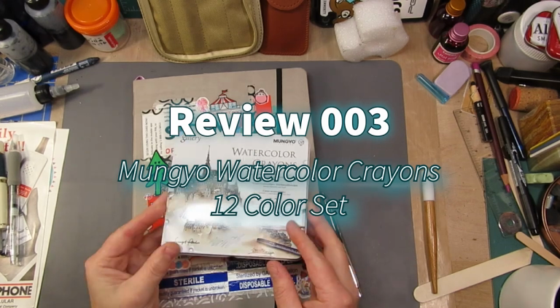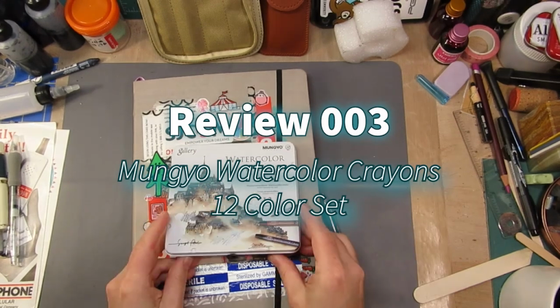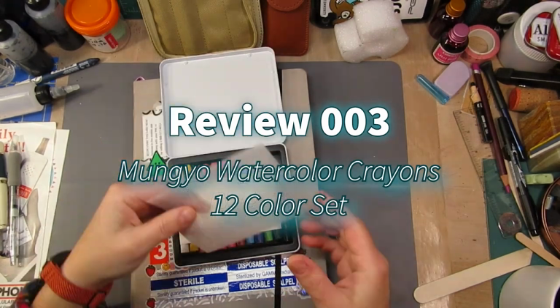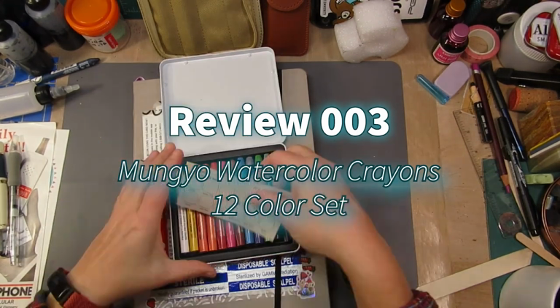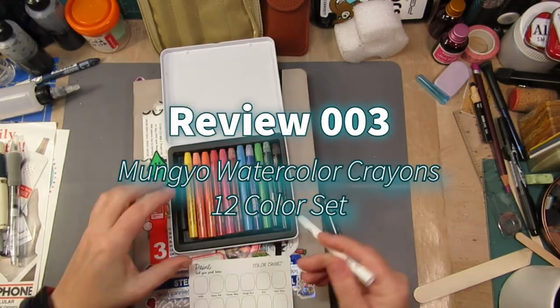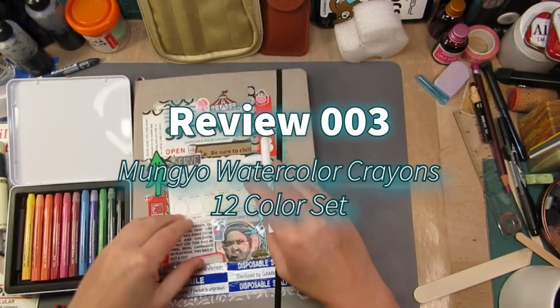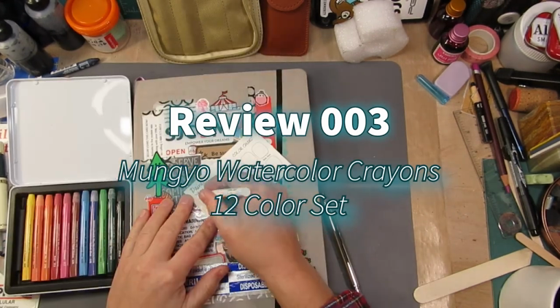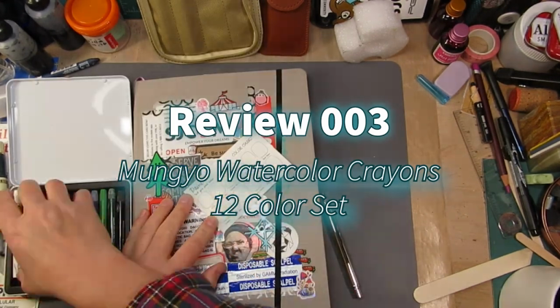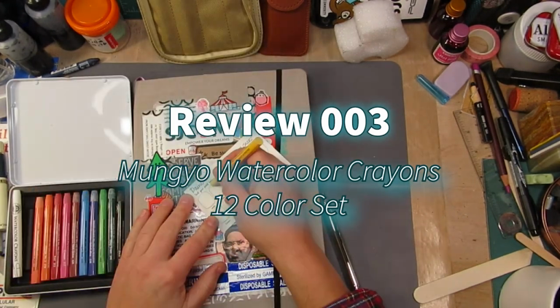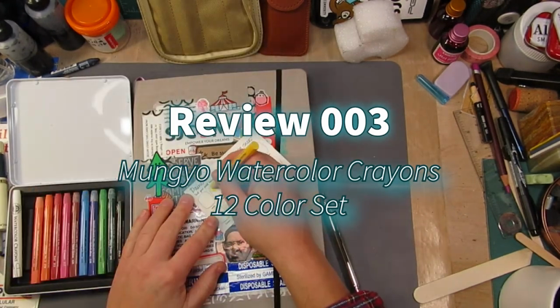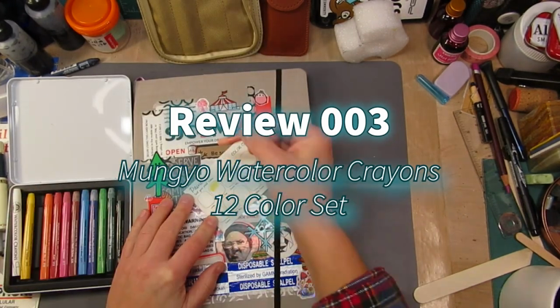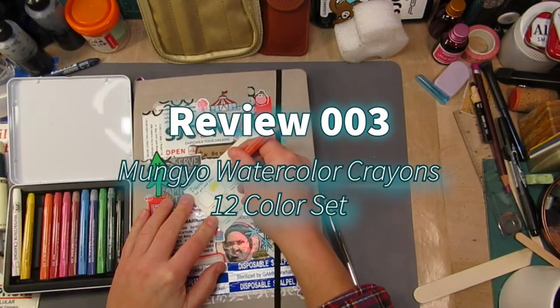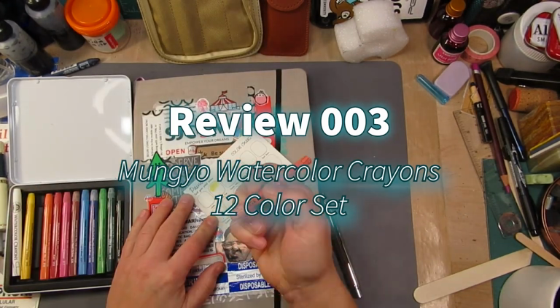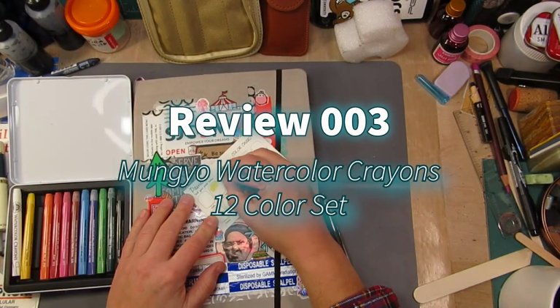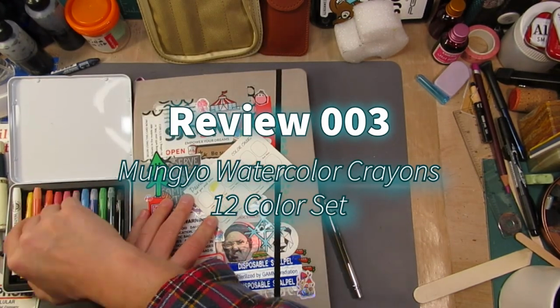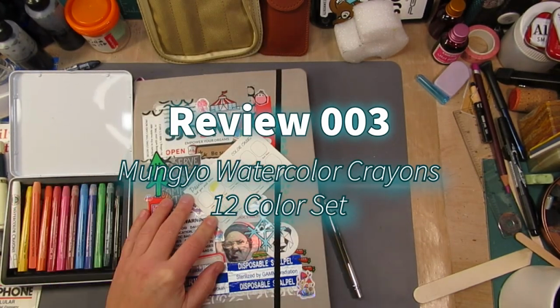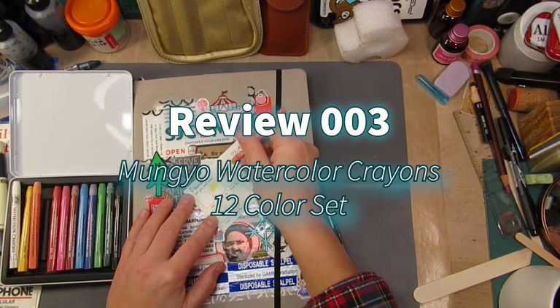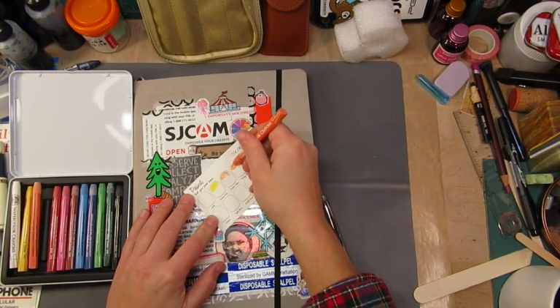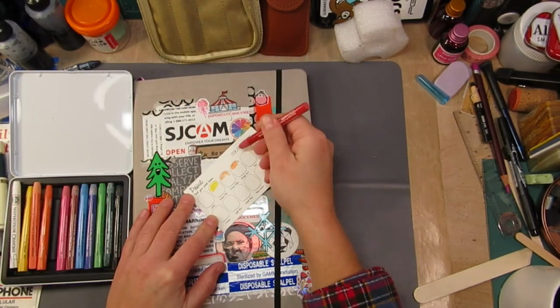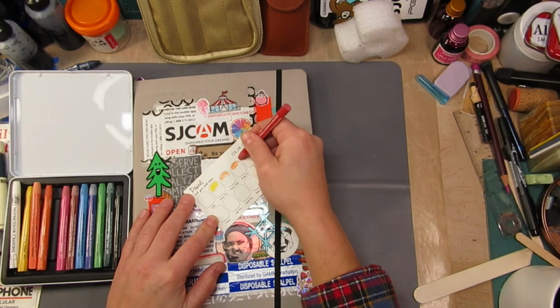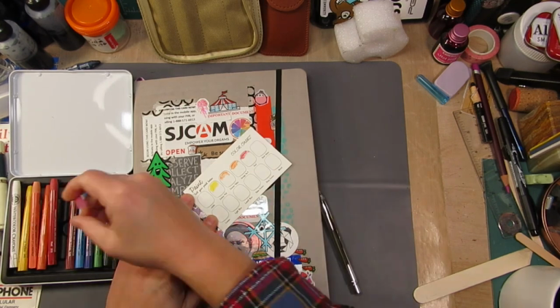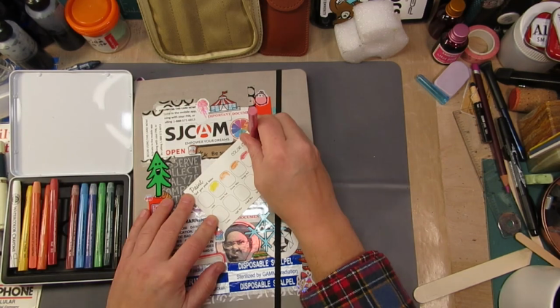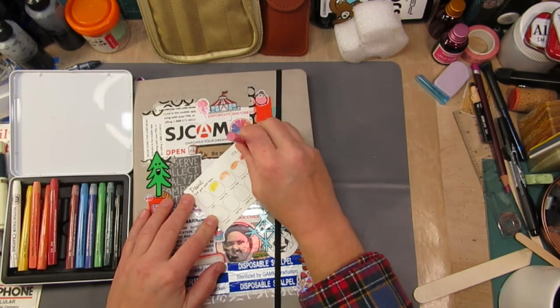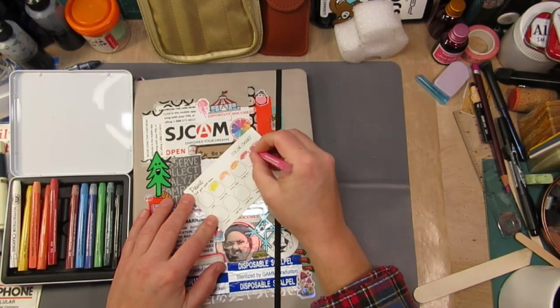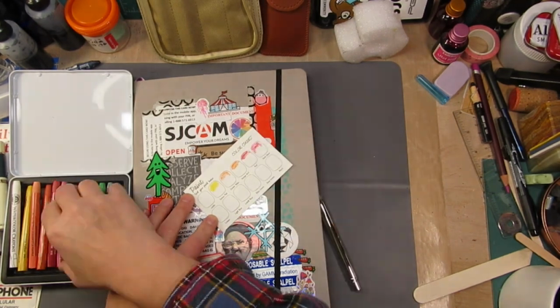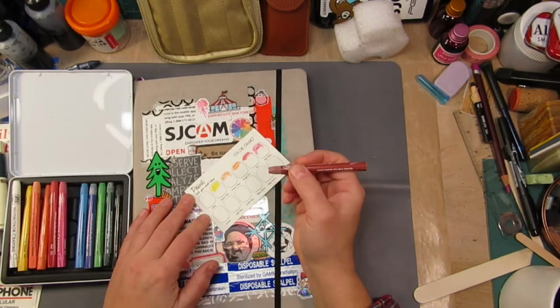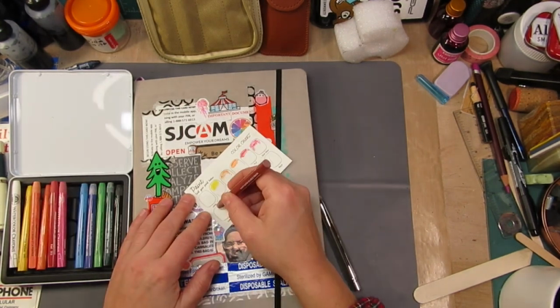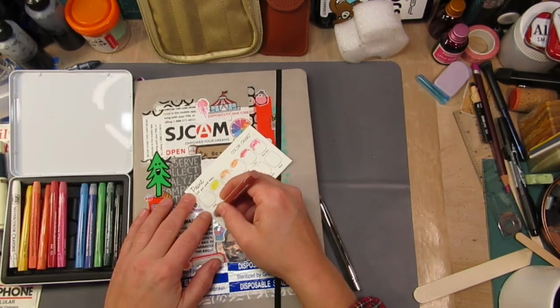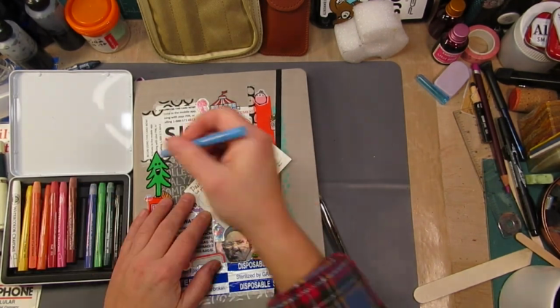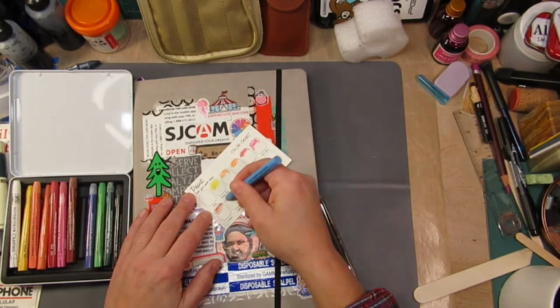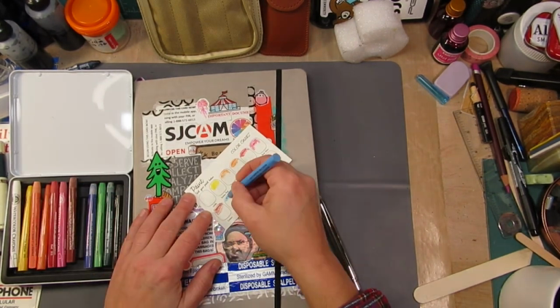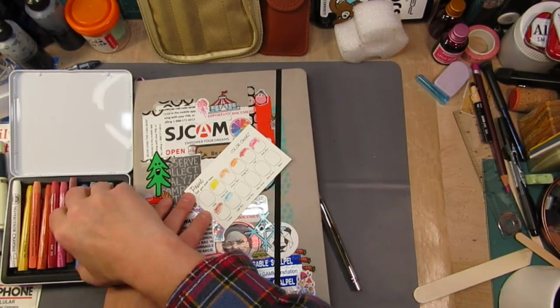Hi, it's Les from Comfortable Shoes Studio, and this is another review on the Mung Yeo Watercolor Crayon 12-color set.